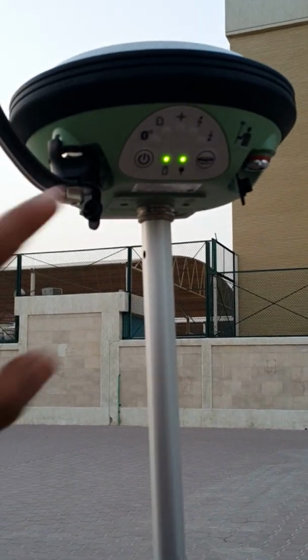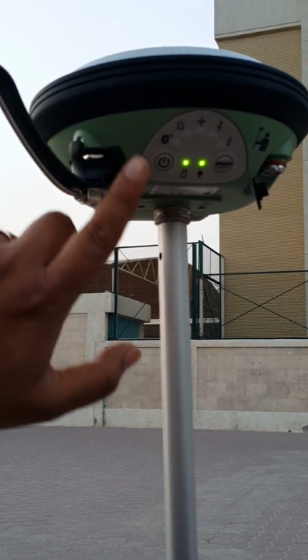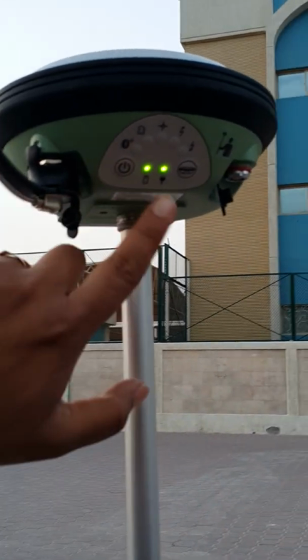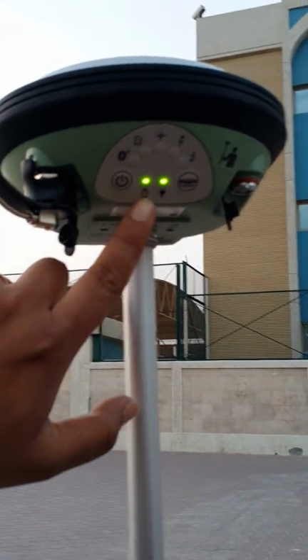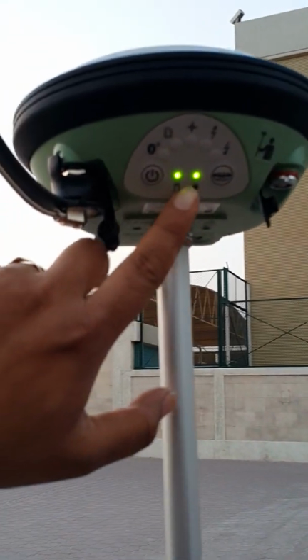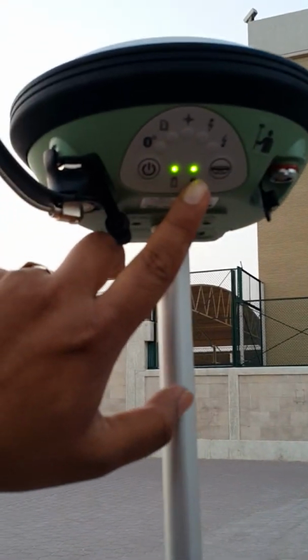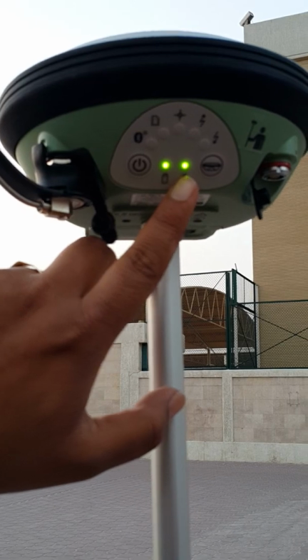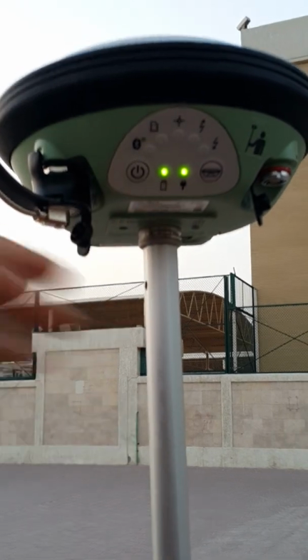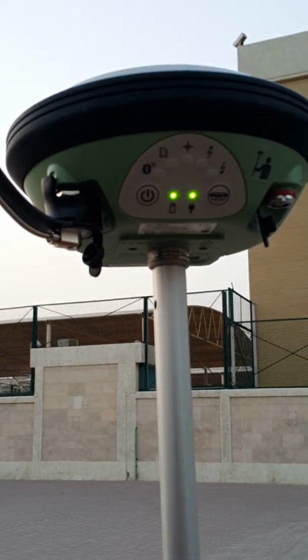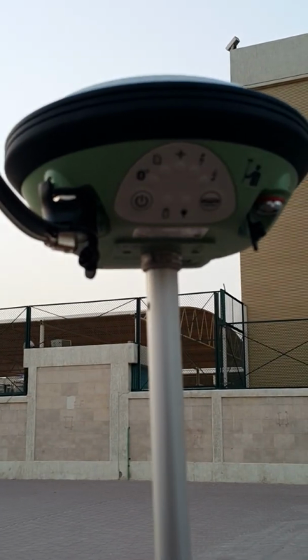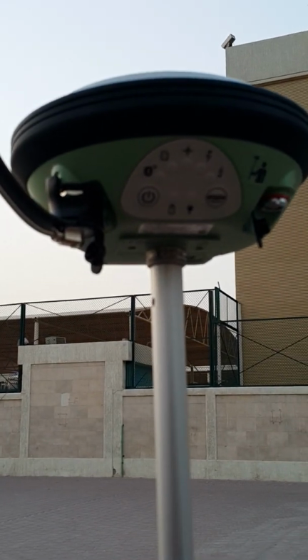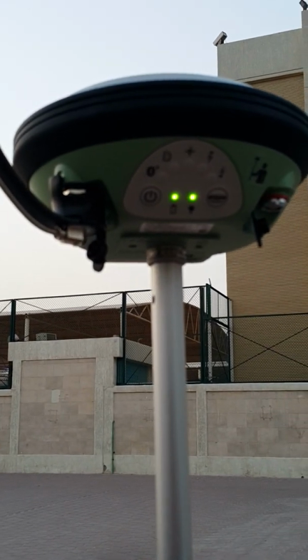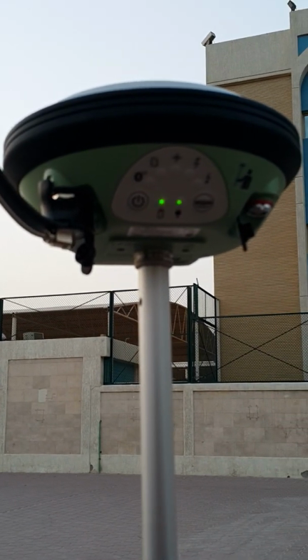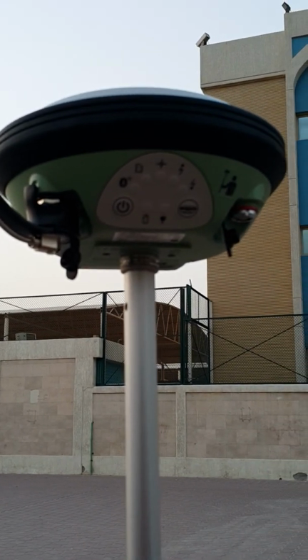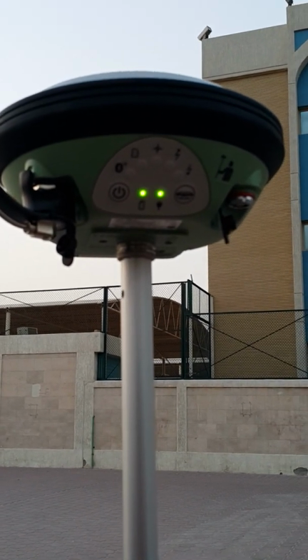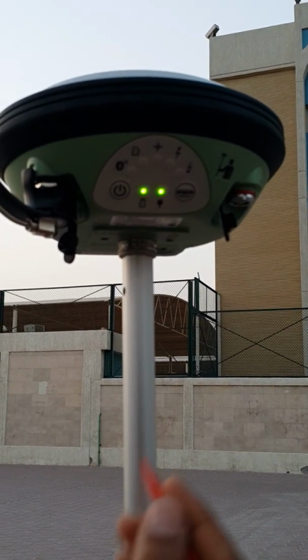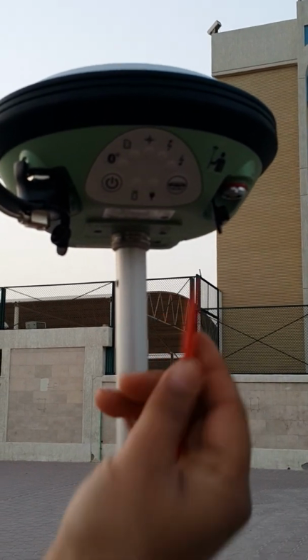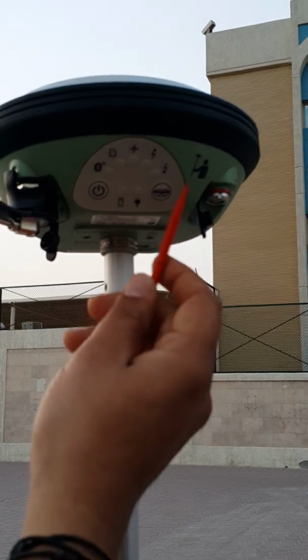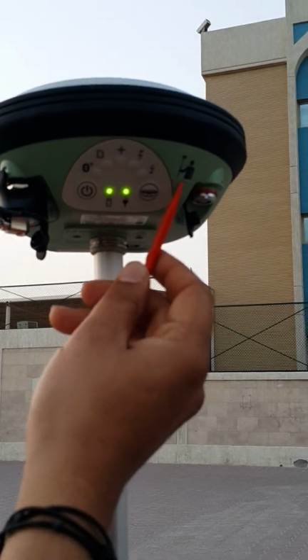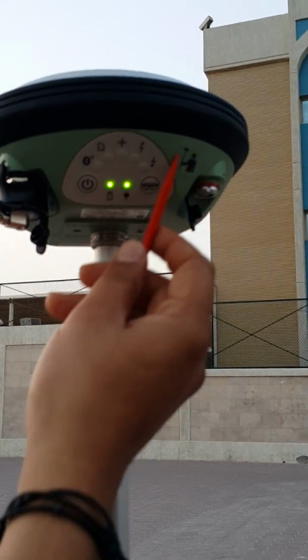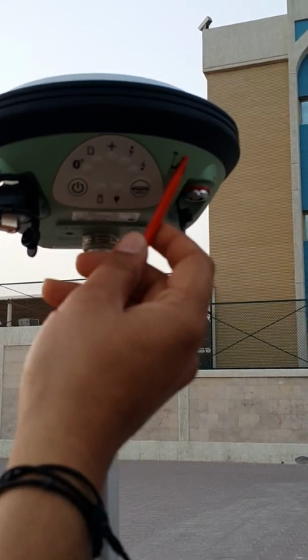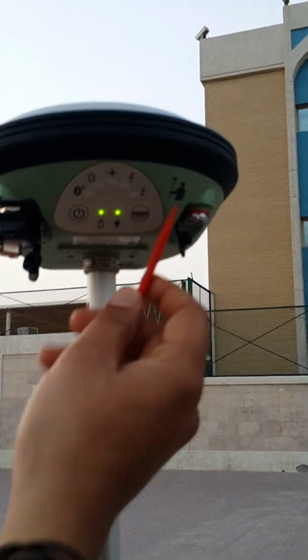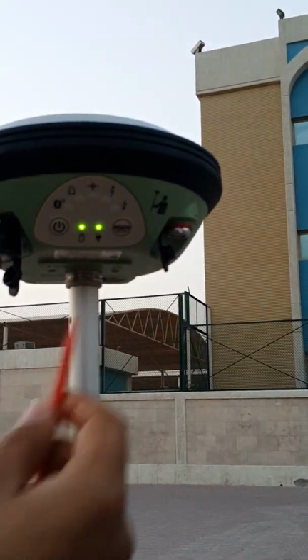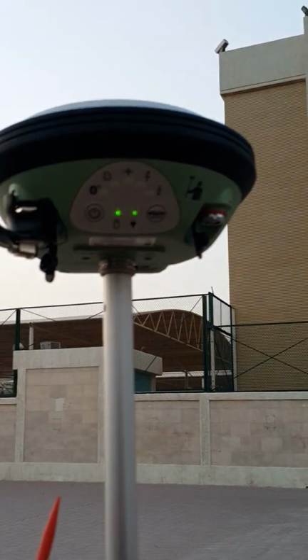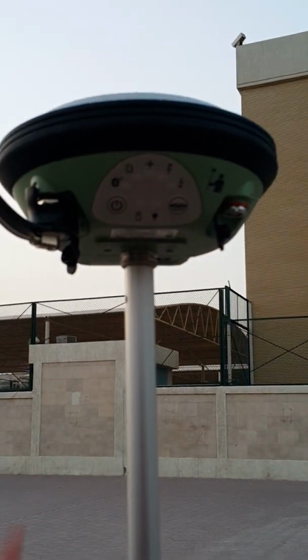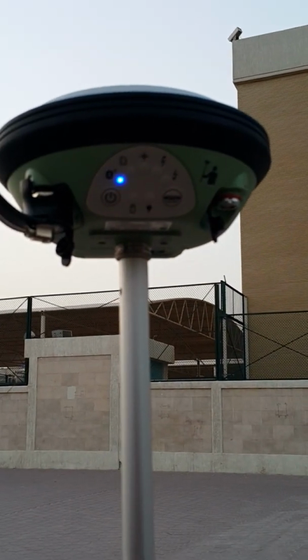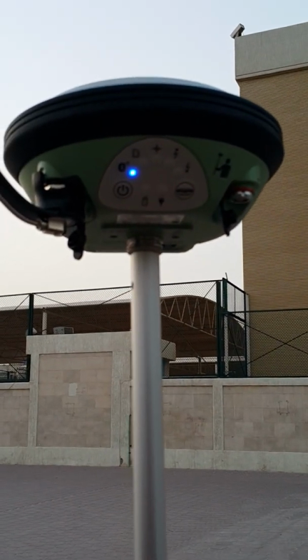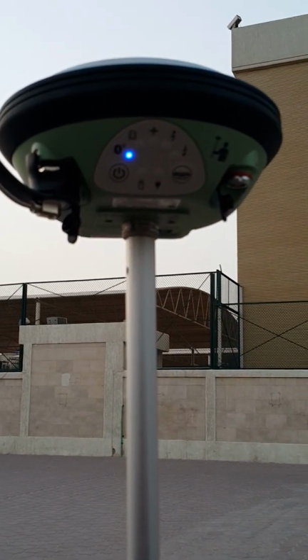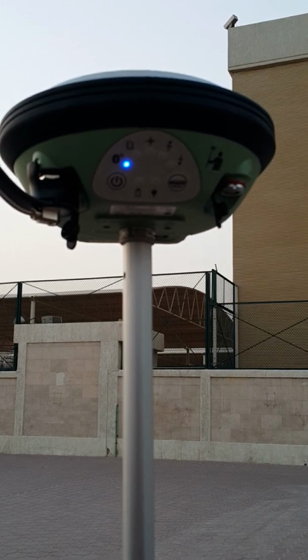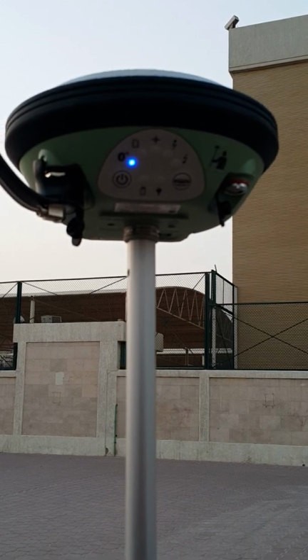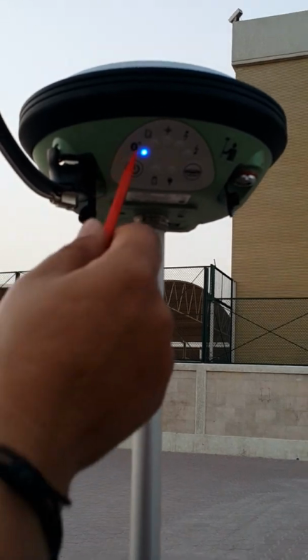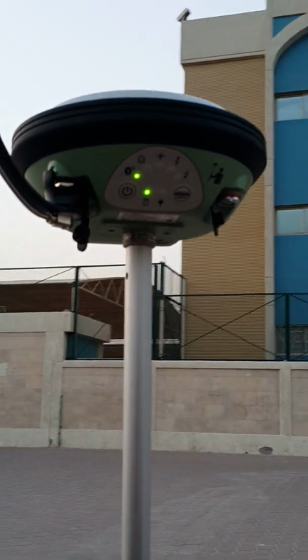Press this till you see the green LED — once you see the green LED, just leave it. Let it start again. Make sure that you are connecting the rover antenna for the rover; don't mix it with the base antenna. Bluetooth is on.